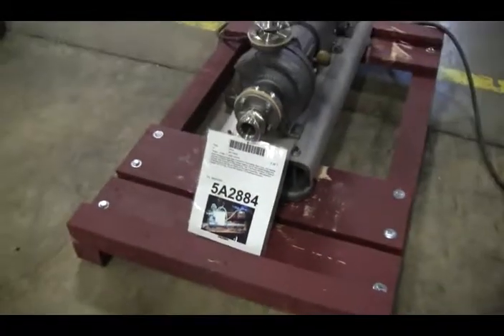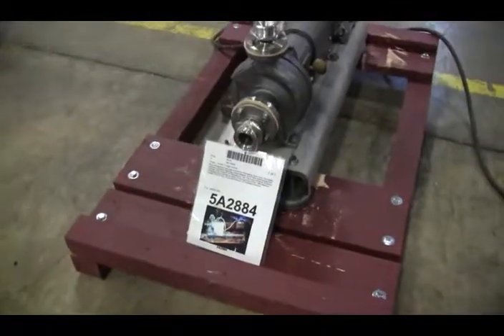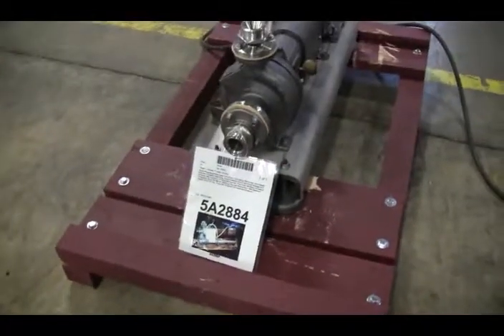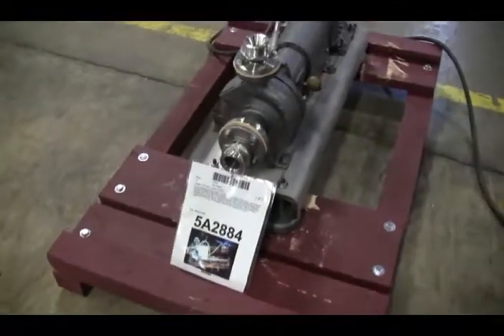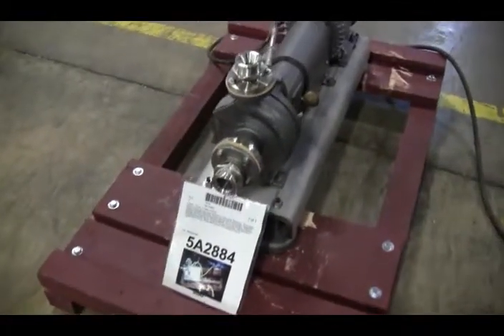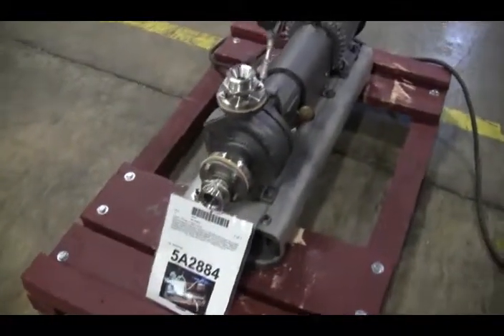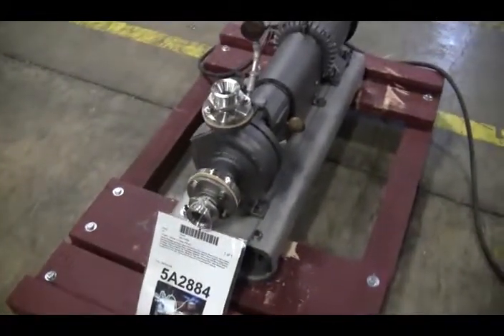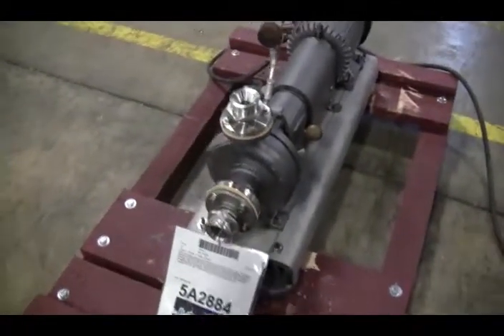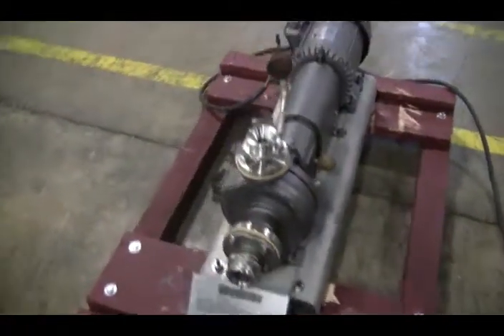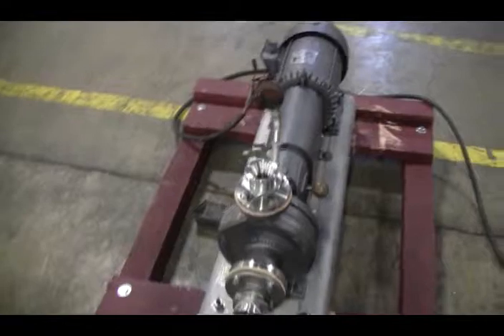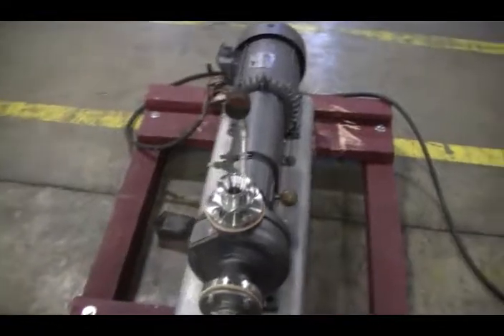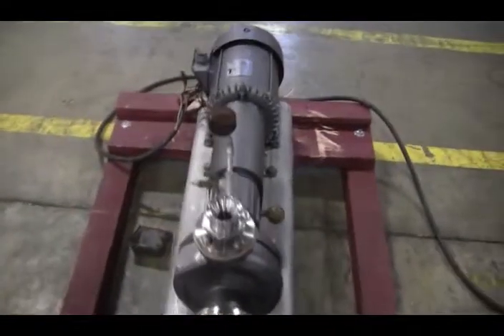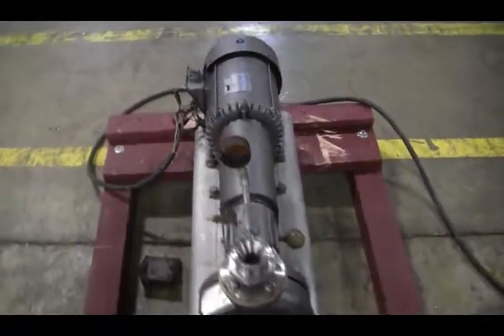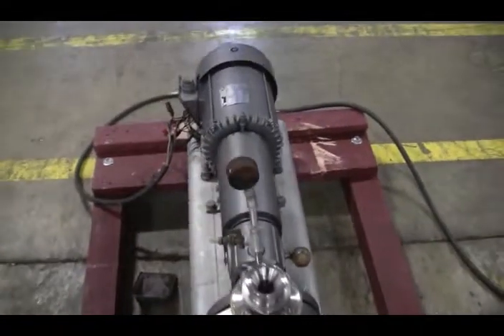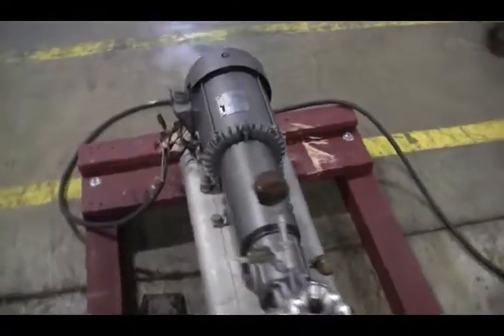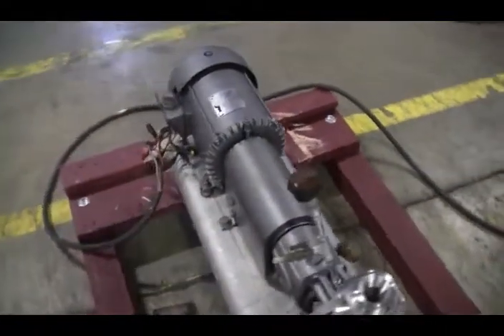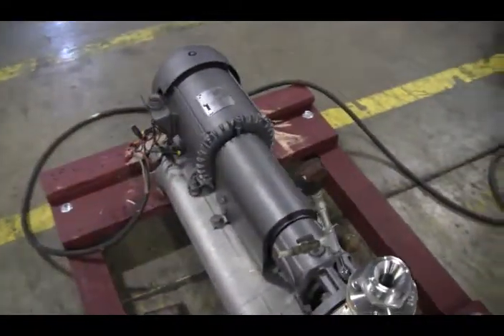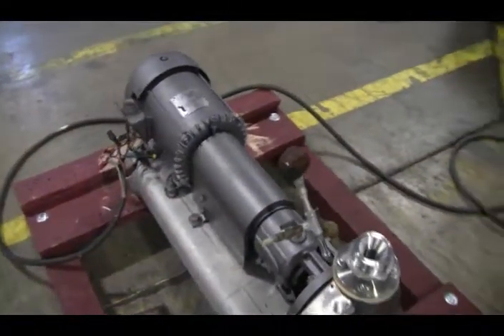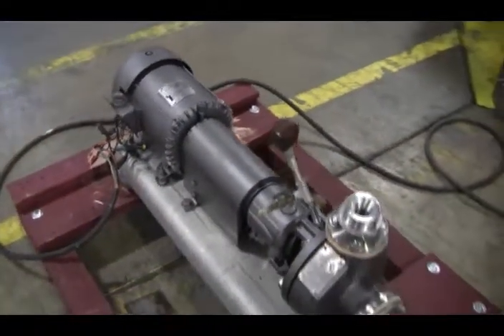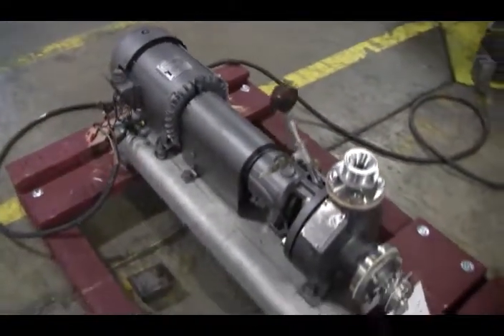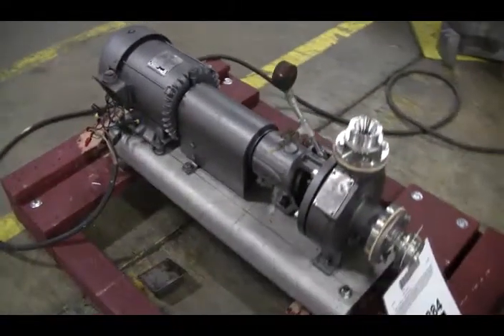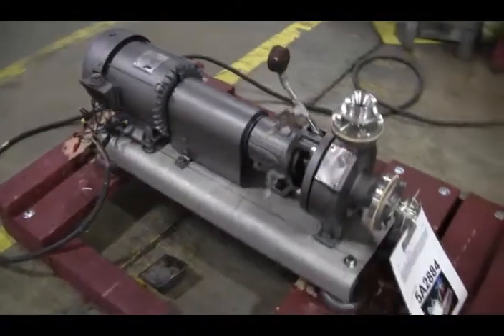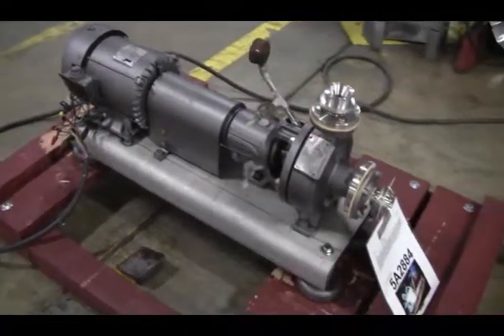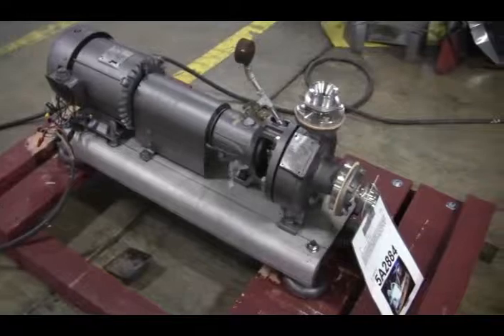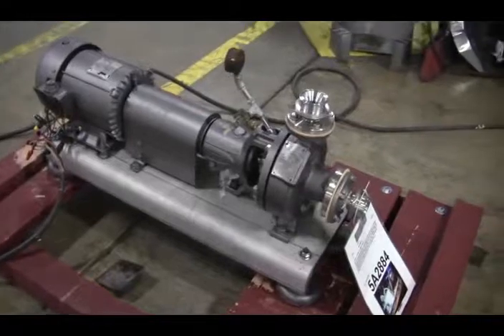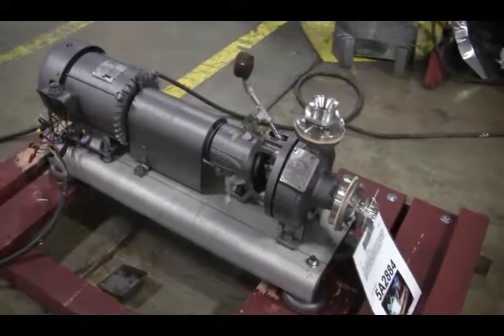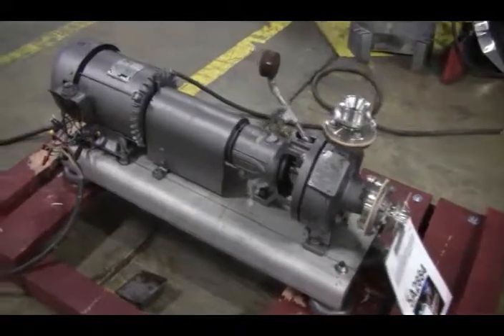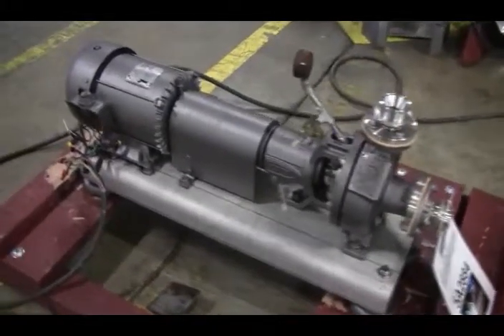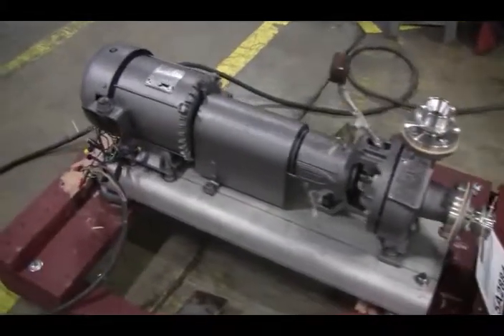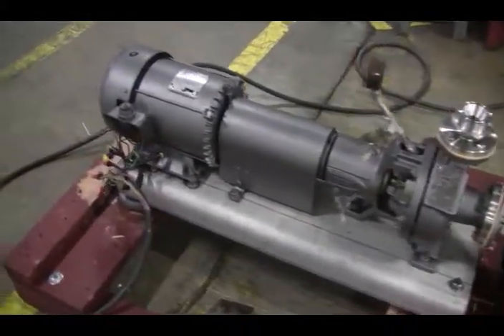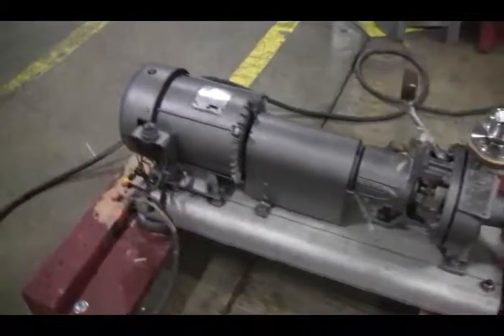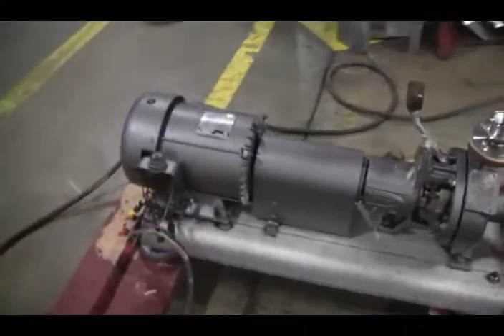We're the foreign group of service technicians that serviced your Durco centrifugal pump. For powering up the machine, it's recommended that you read the manual in its entirety. The manual will be shipped with the machine.